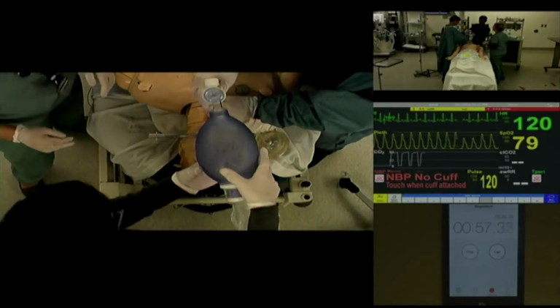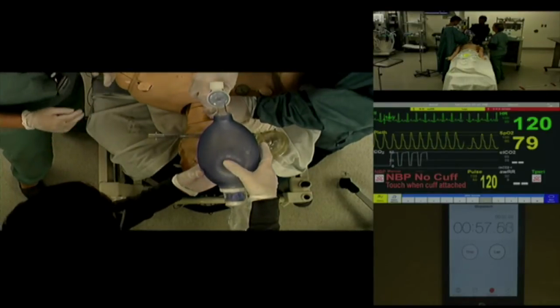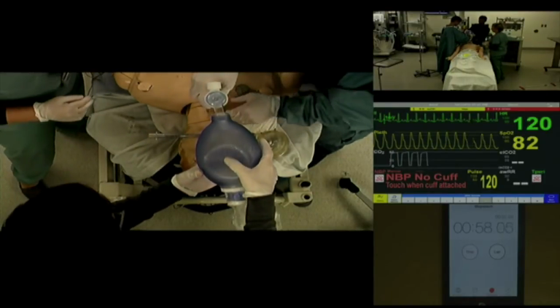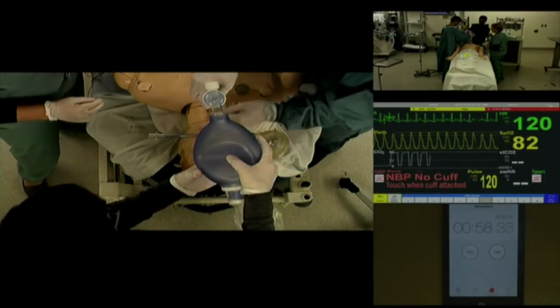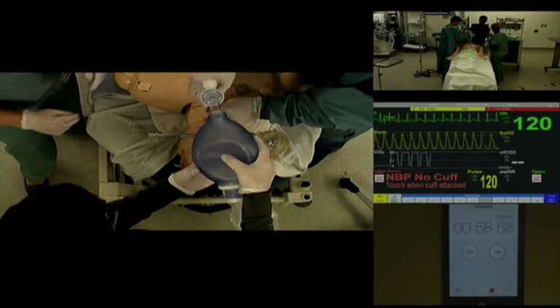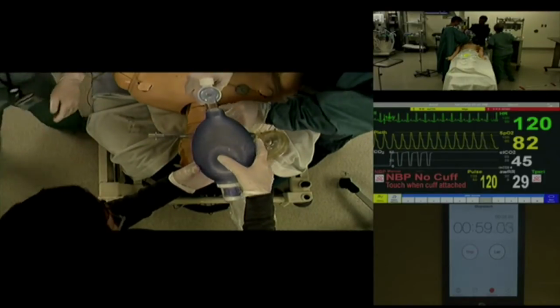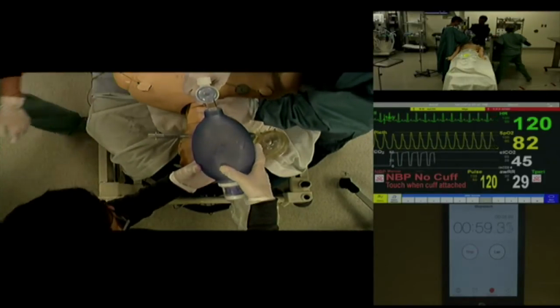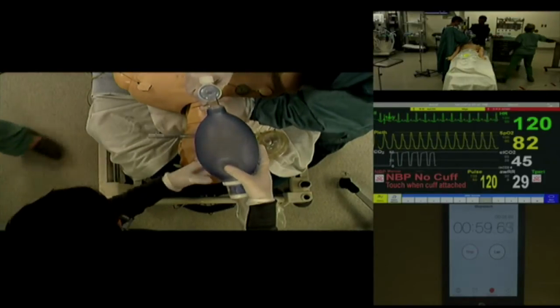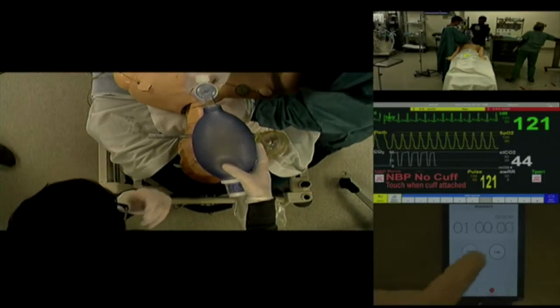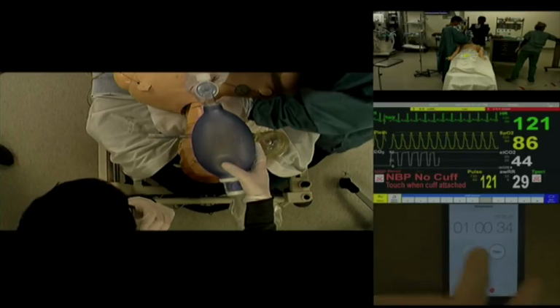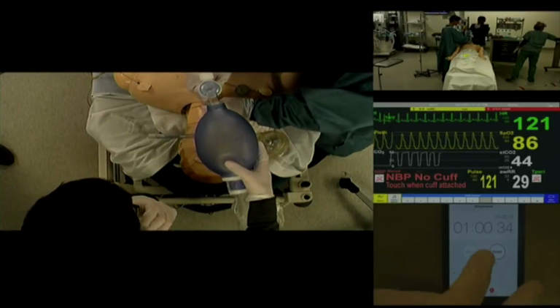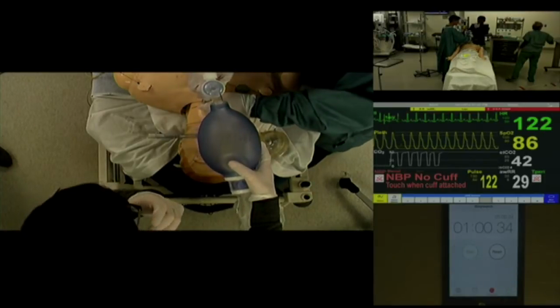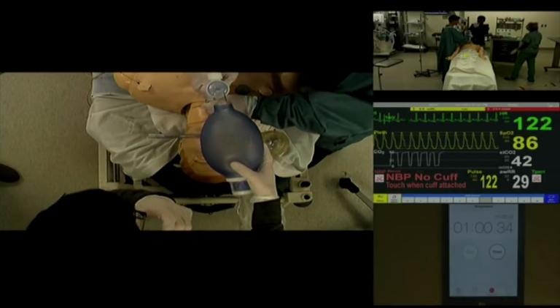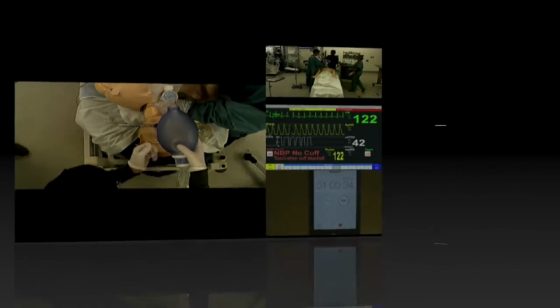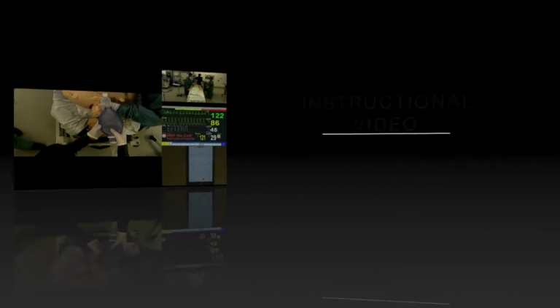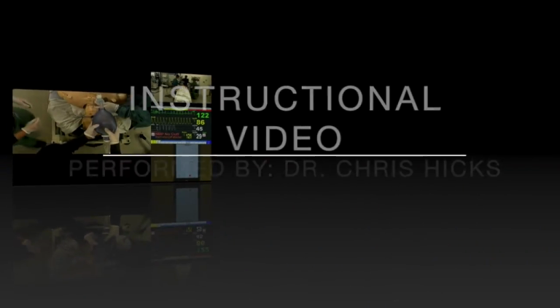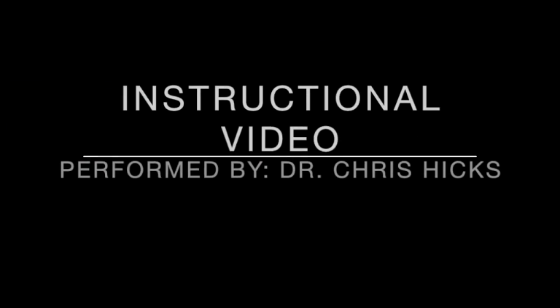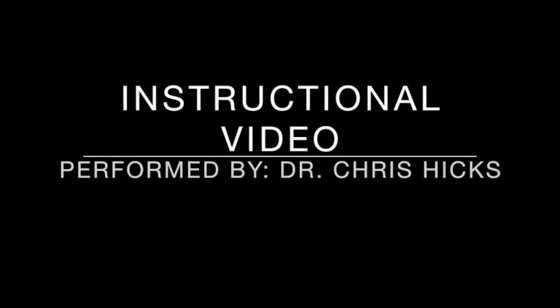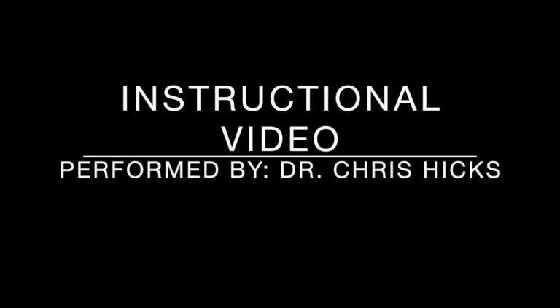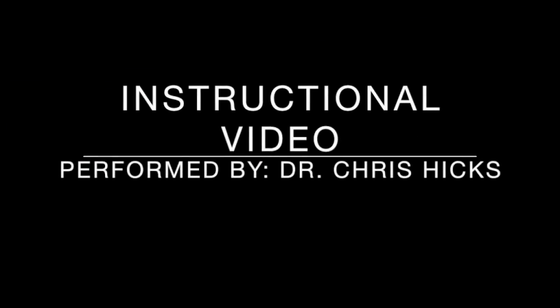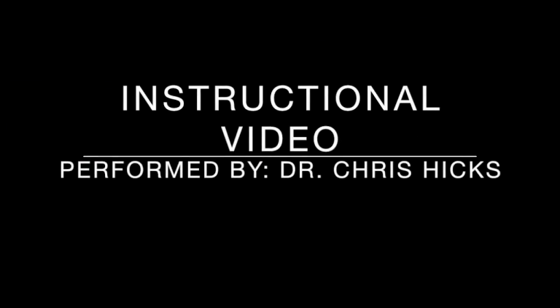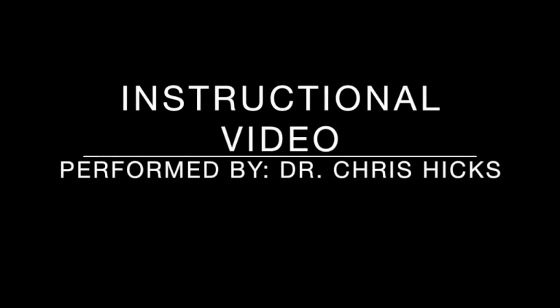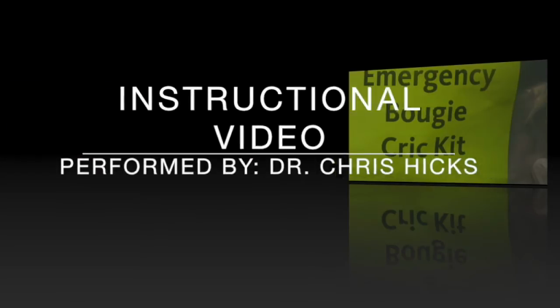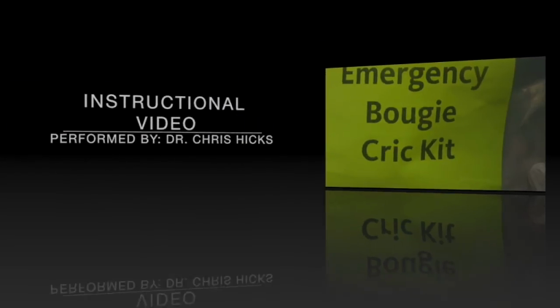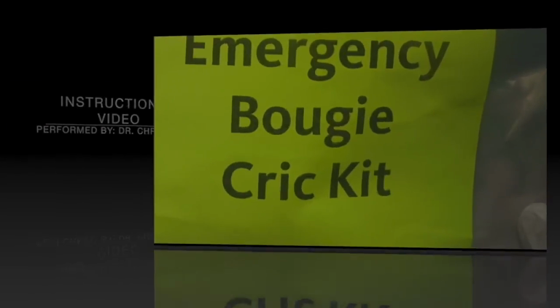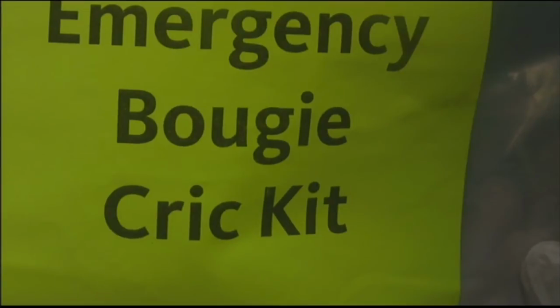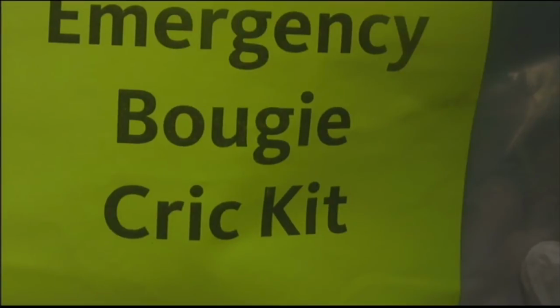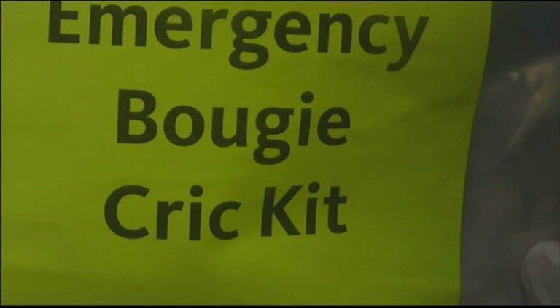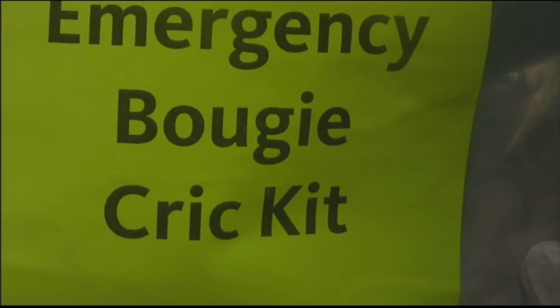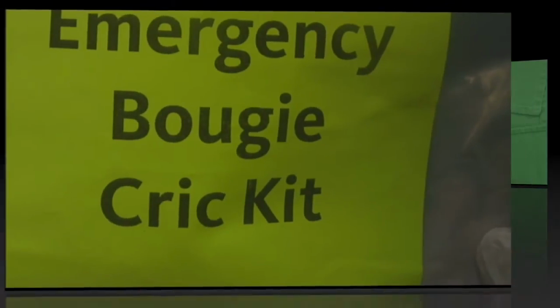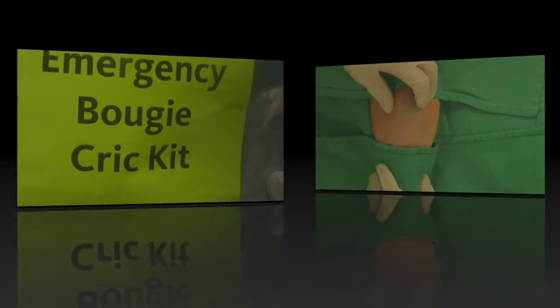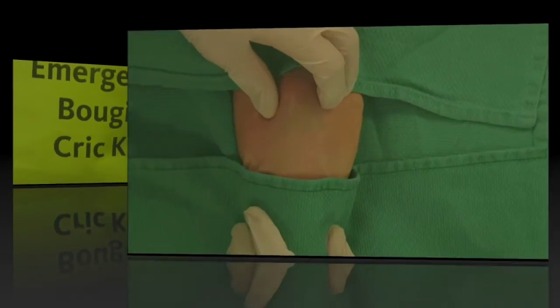We'll speak with the surgeon. We're going to move this patient to the OR for a definitive airway.